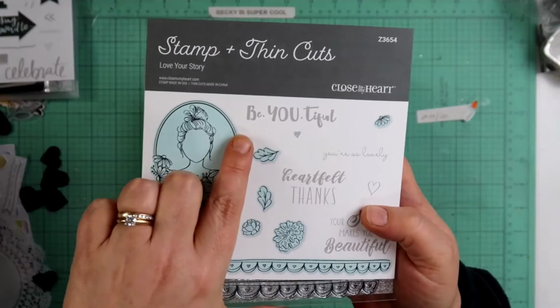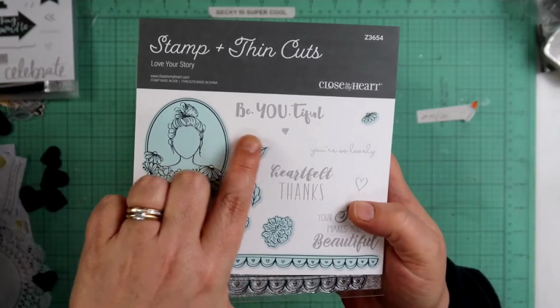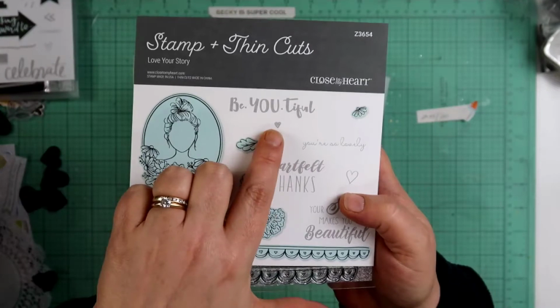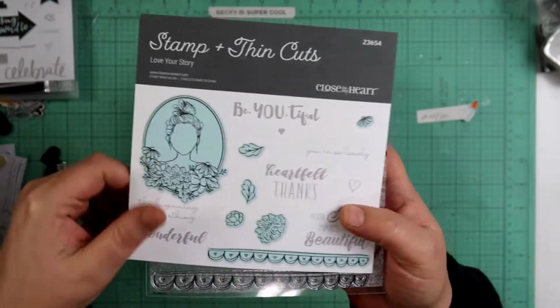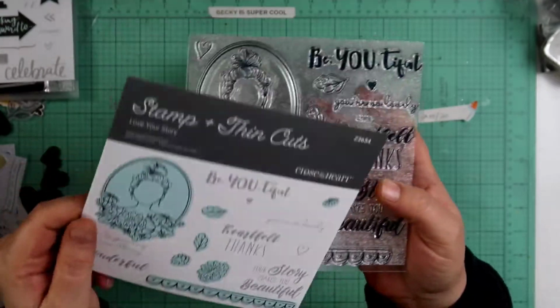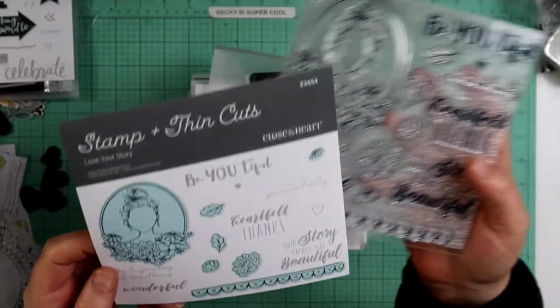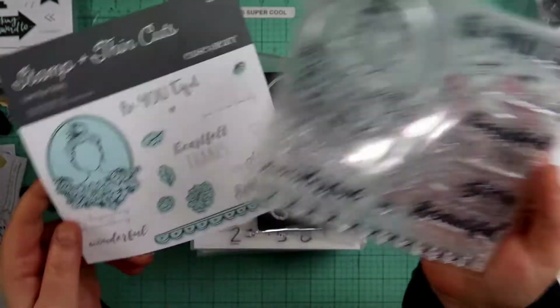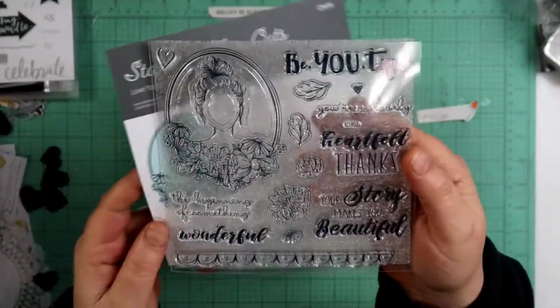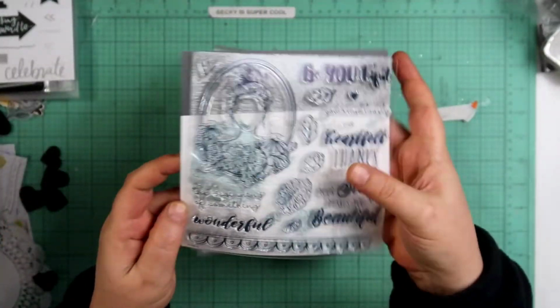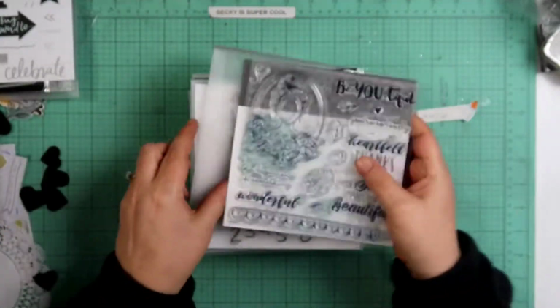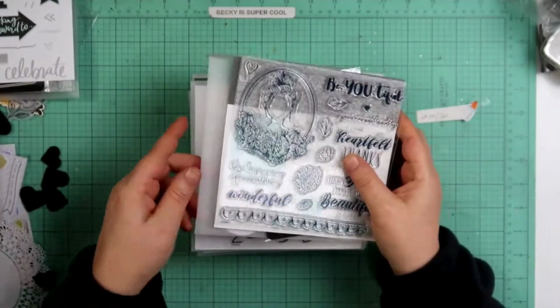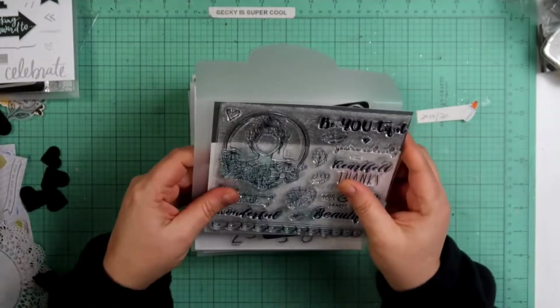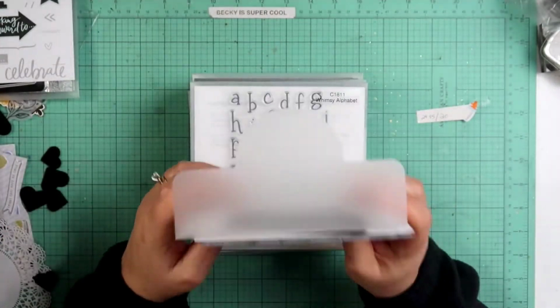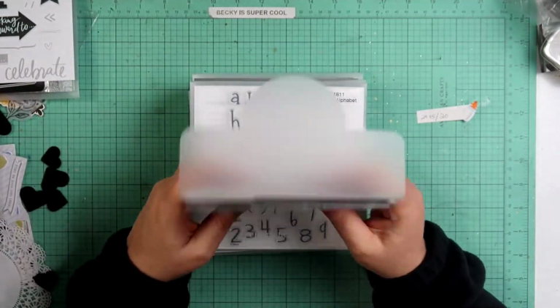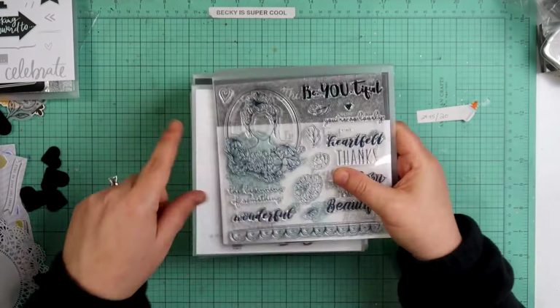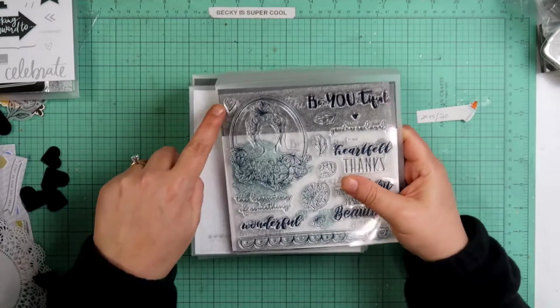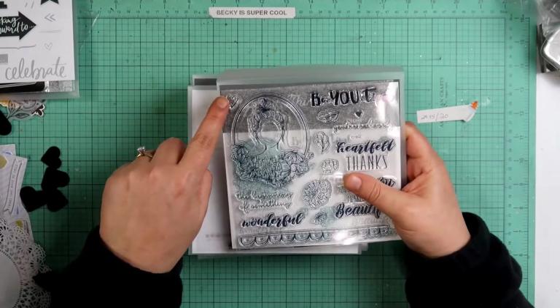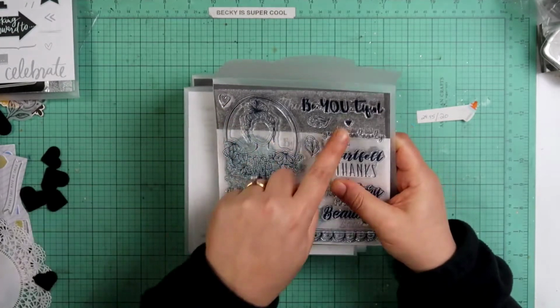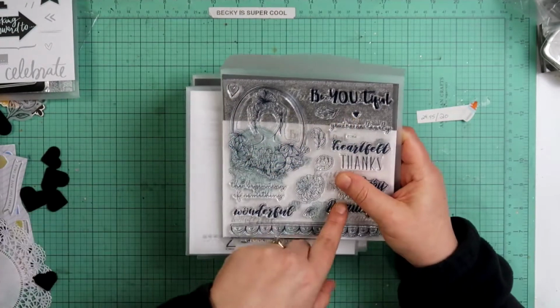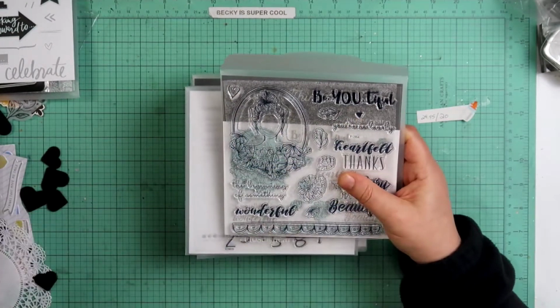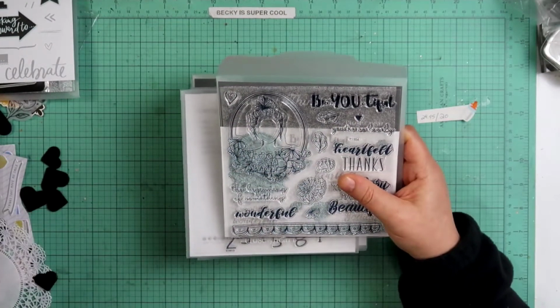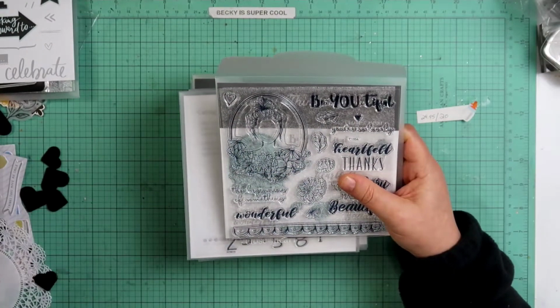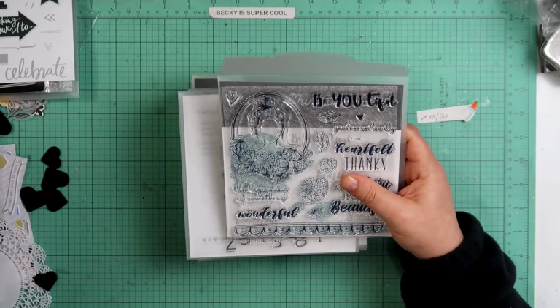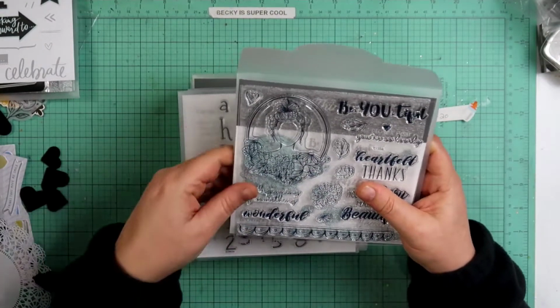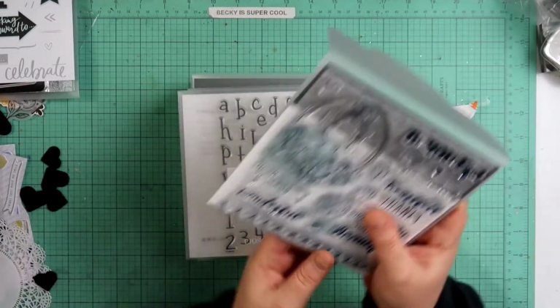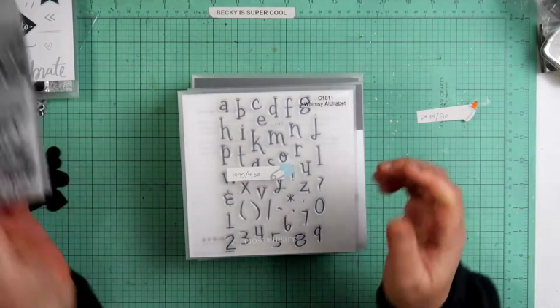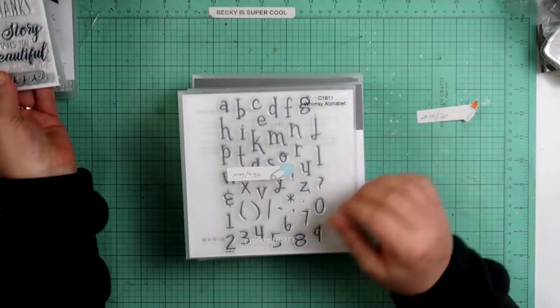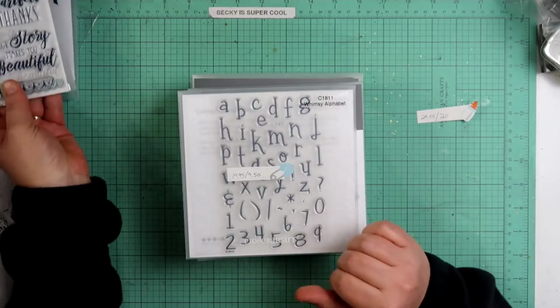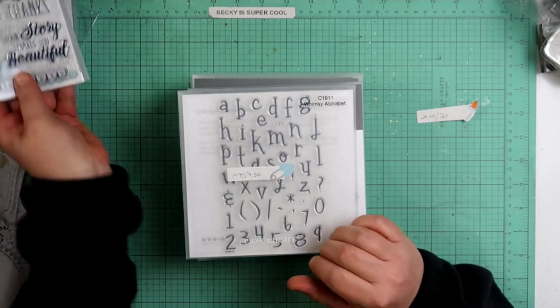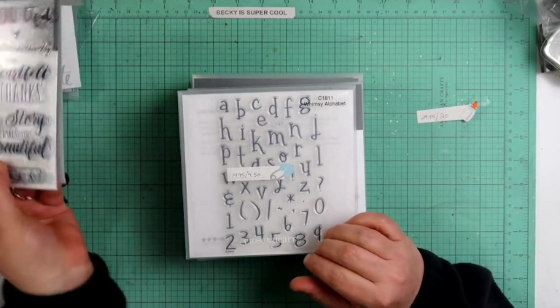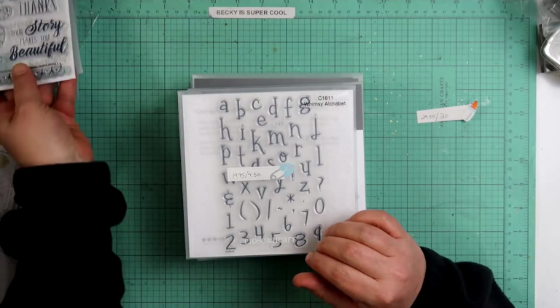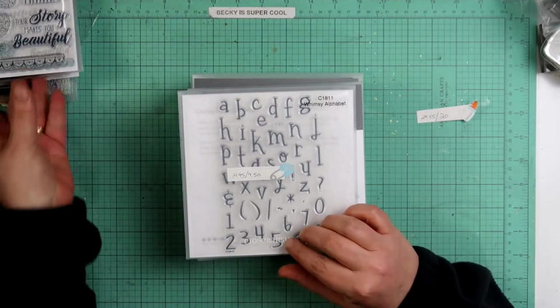There are some hearts here that would be really fun to play with — I can't wait to get my hands on this one! Then I got an alpha stamp because I've been really loving playing with alpha stamps. You guys remember that layout I did that said Spider-Man?